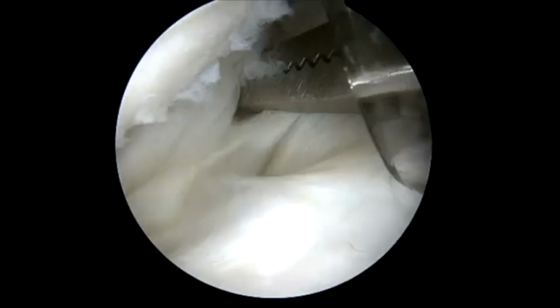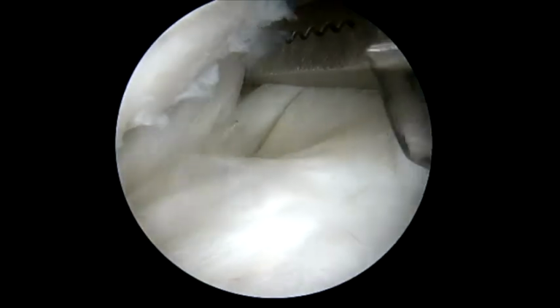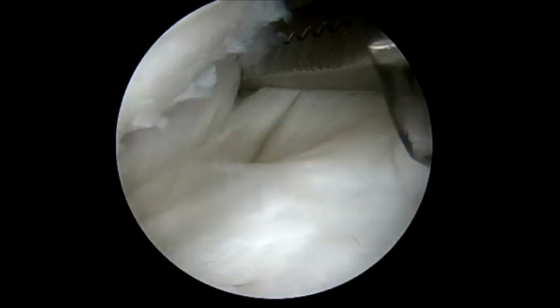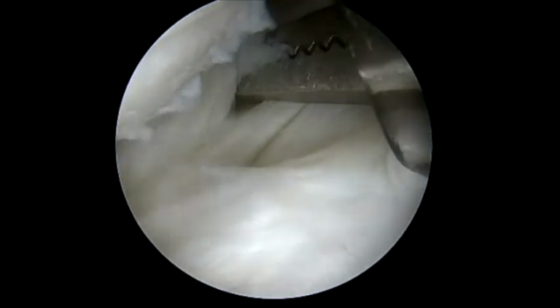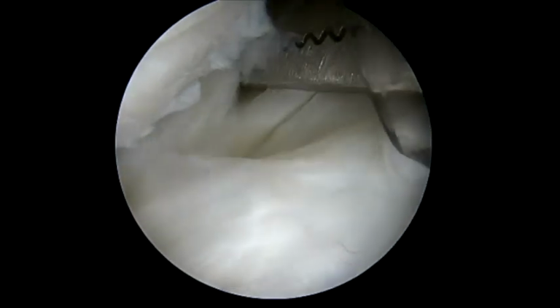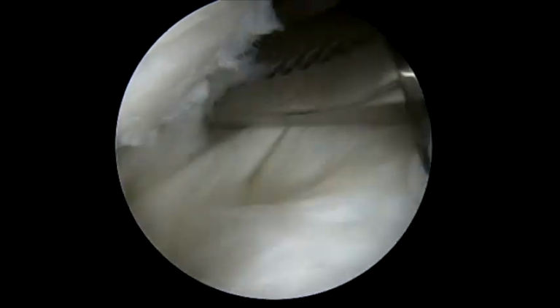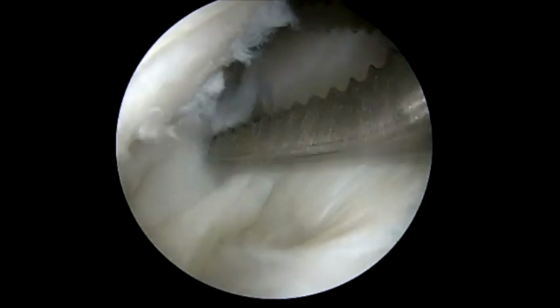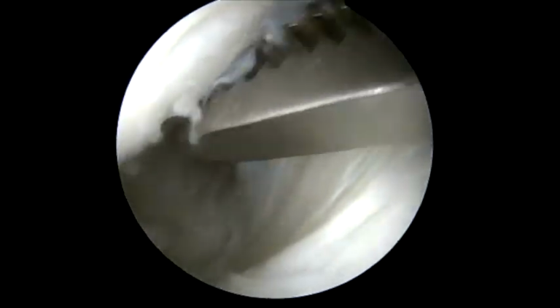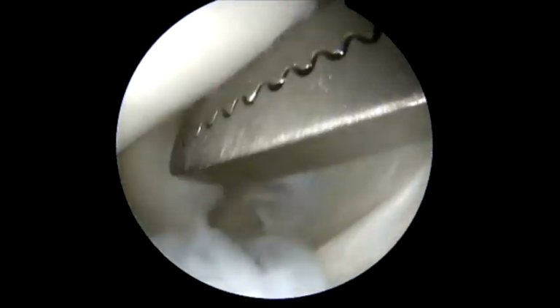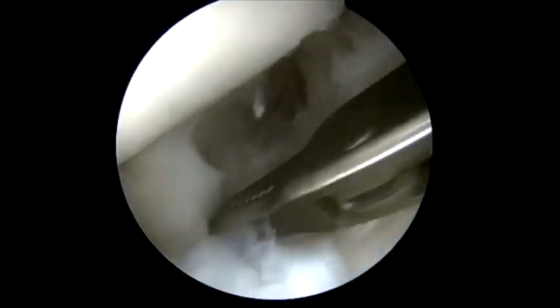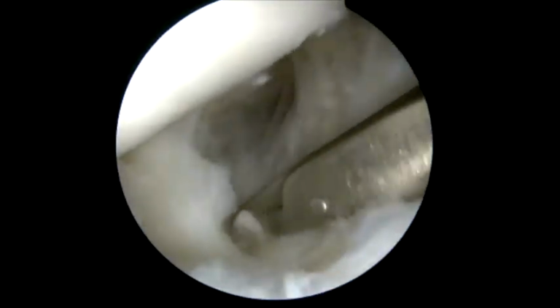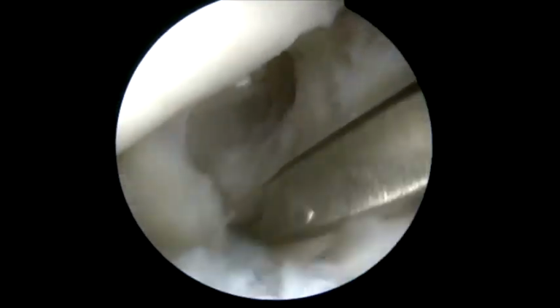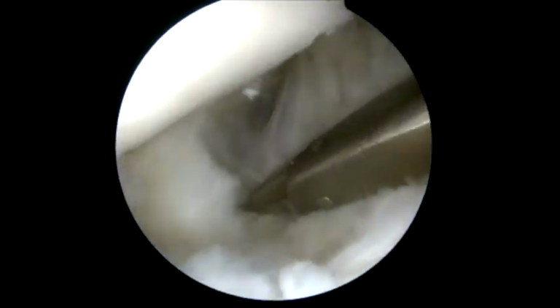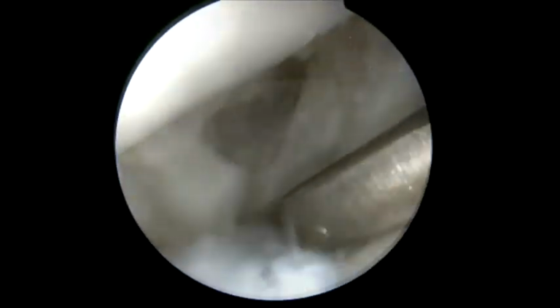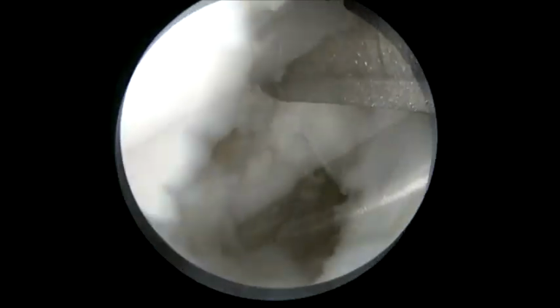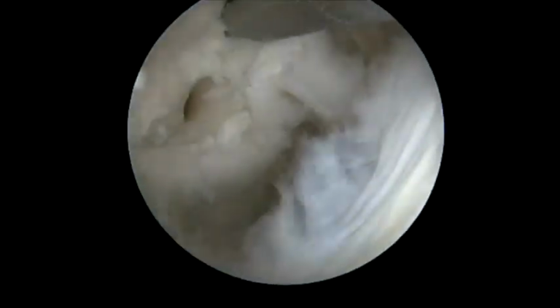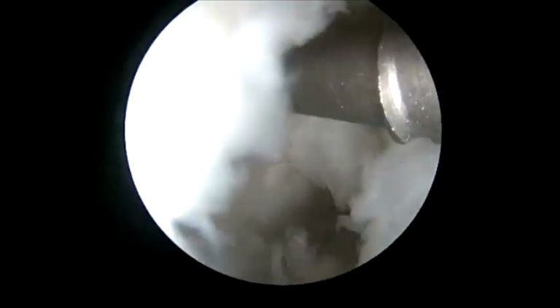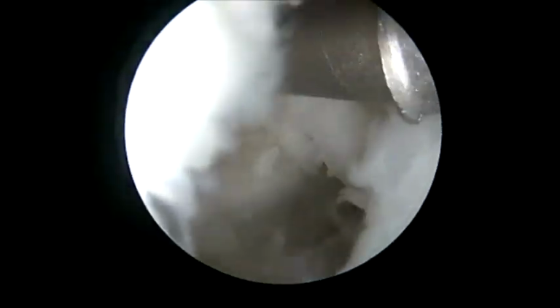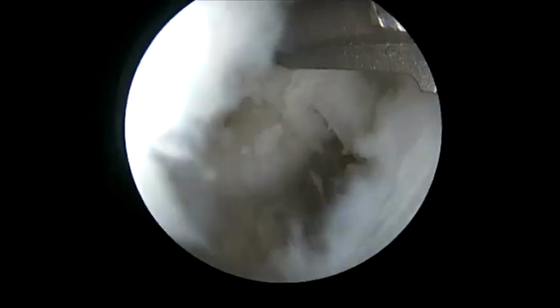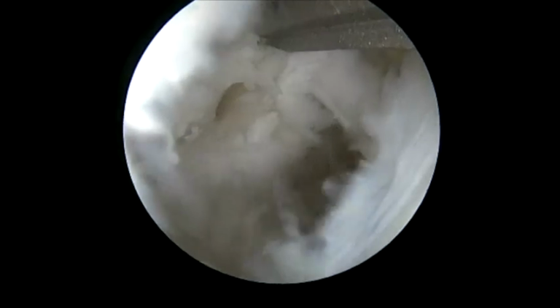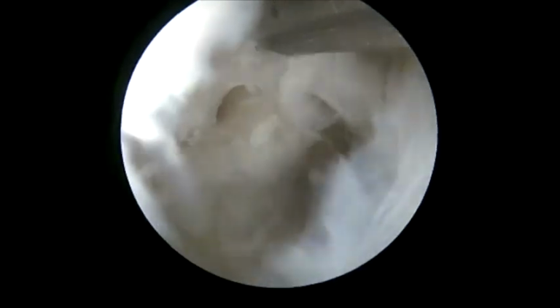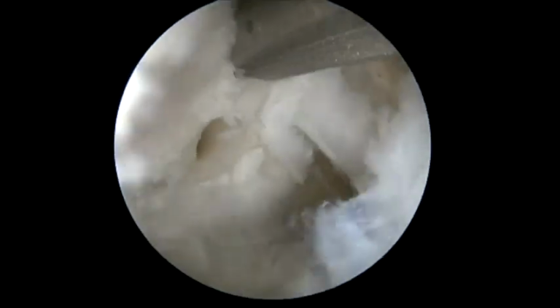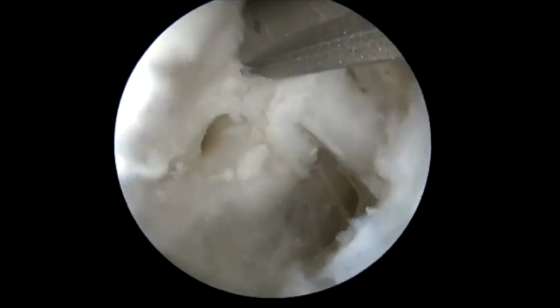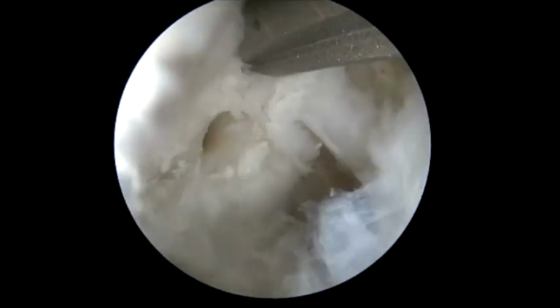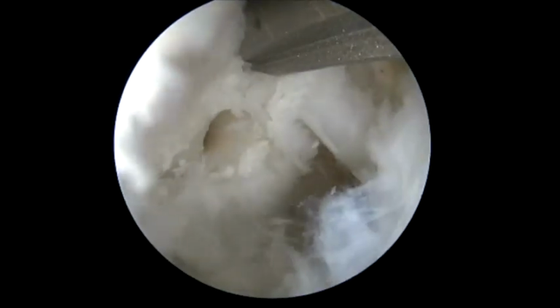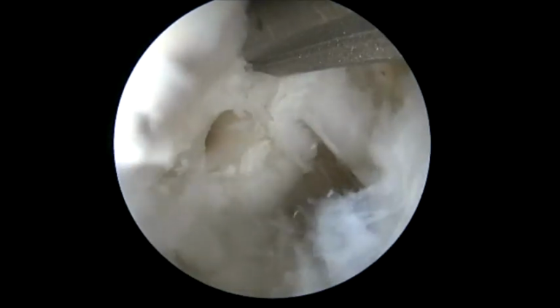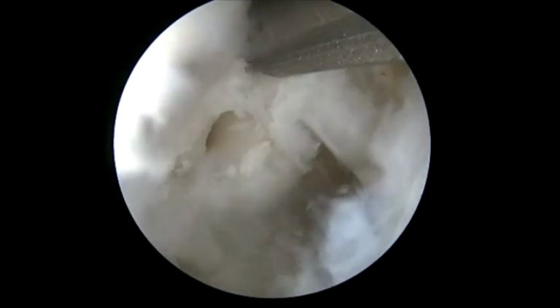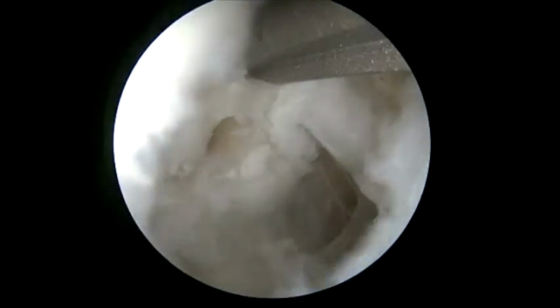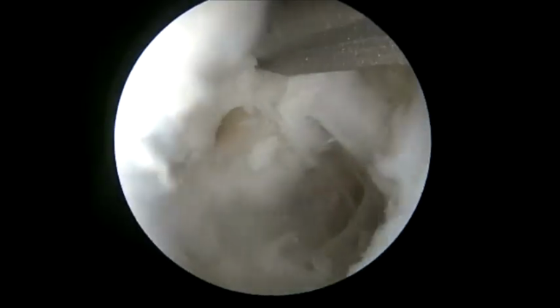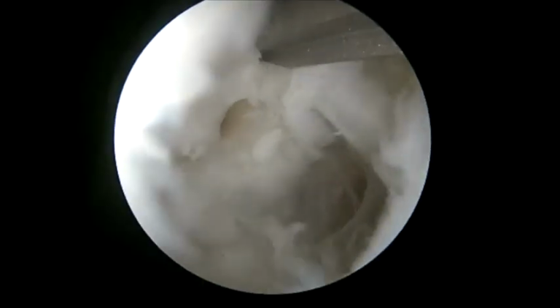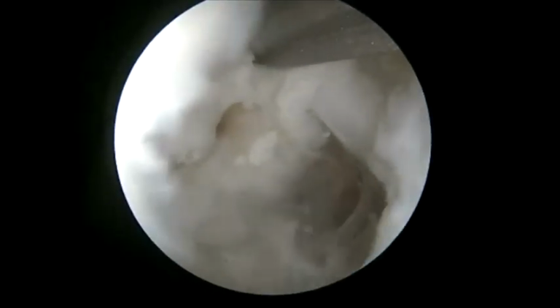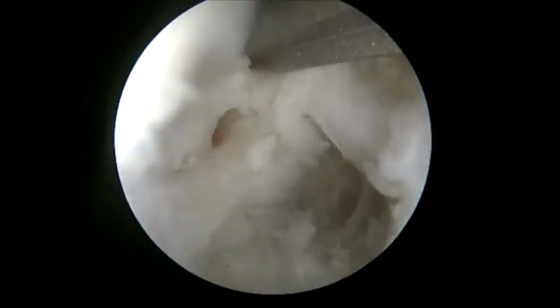You can see we're in lateral position here. Sometimes a 70-degree scope is needed; in this situation it was not. We've done a microfracture hole inferiorly to increase the potential healing capacity.